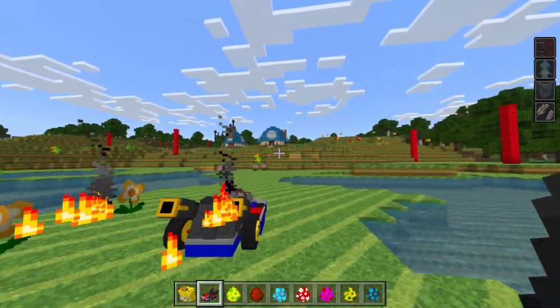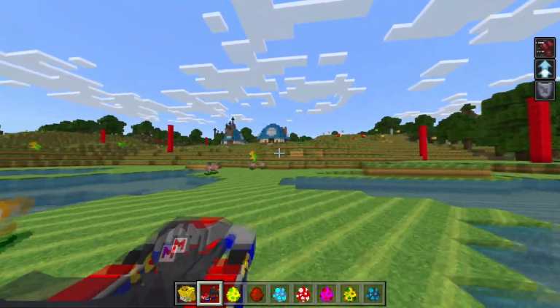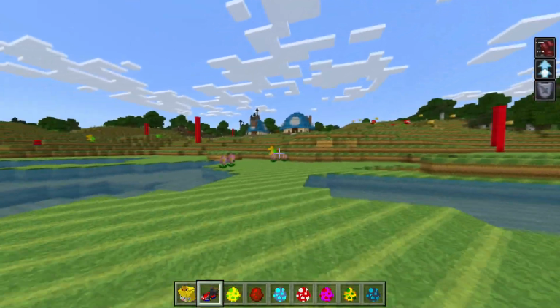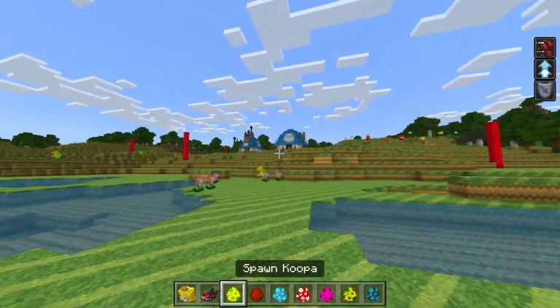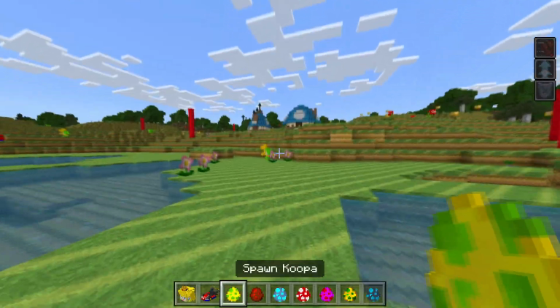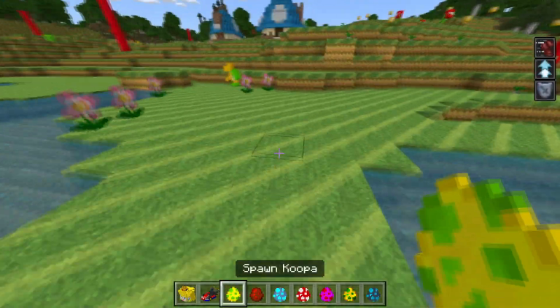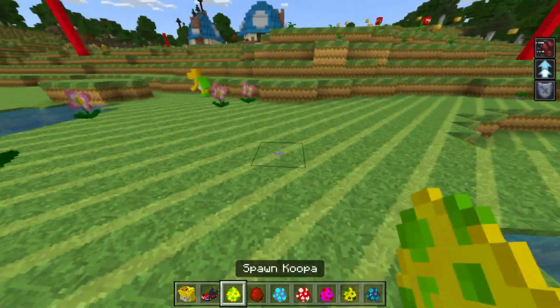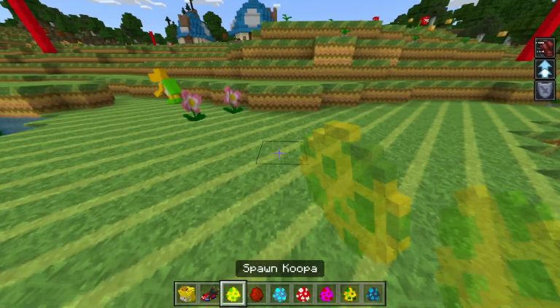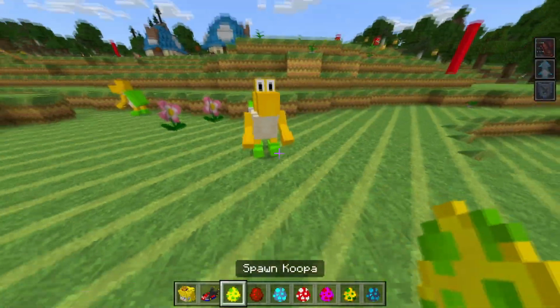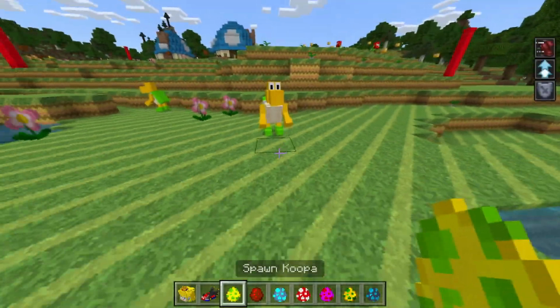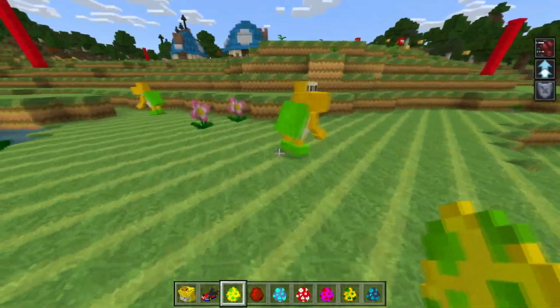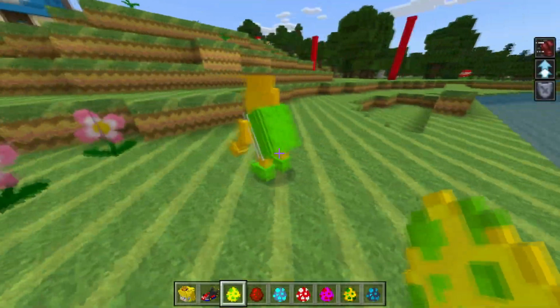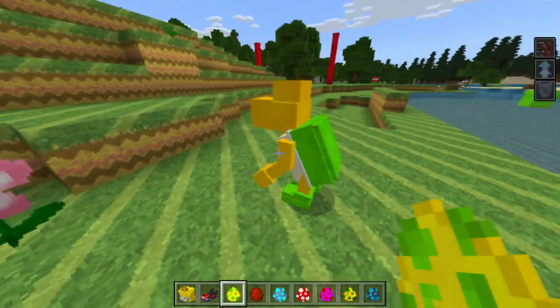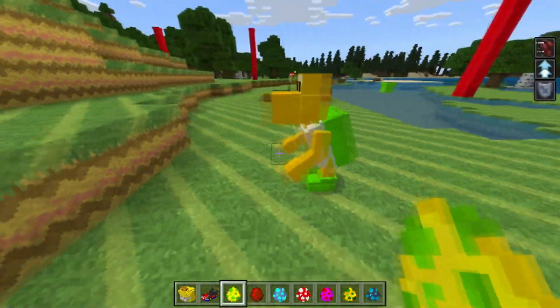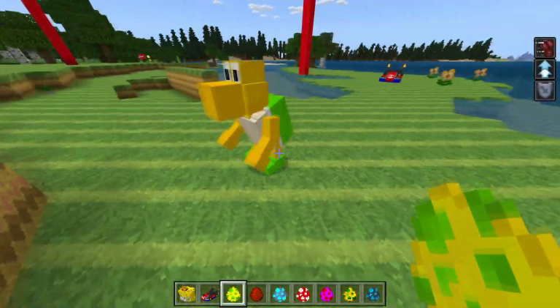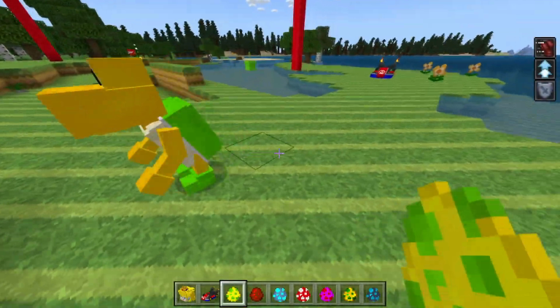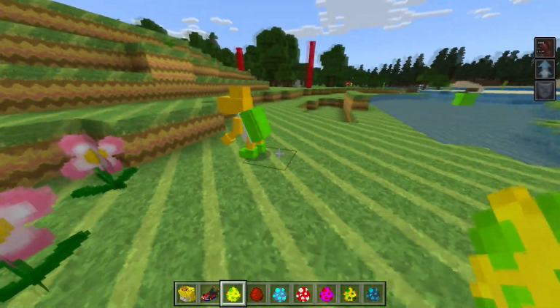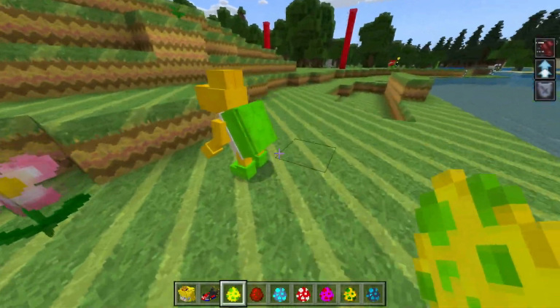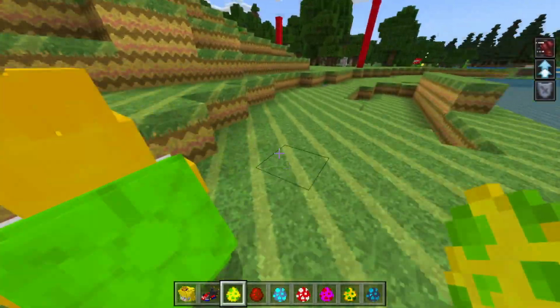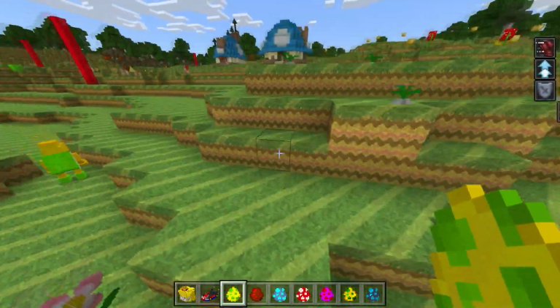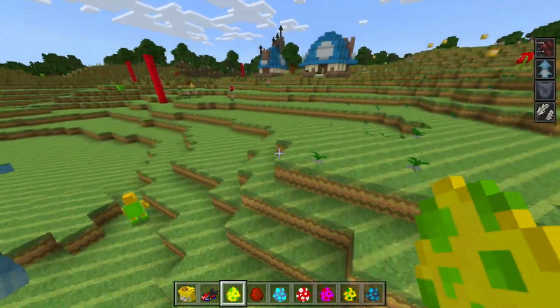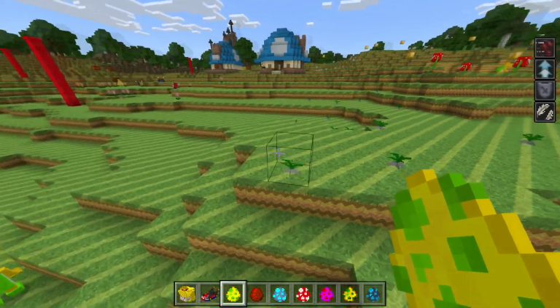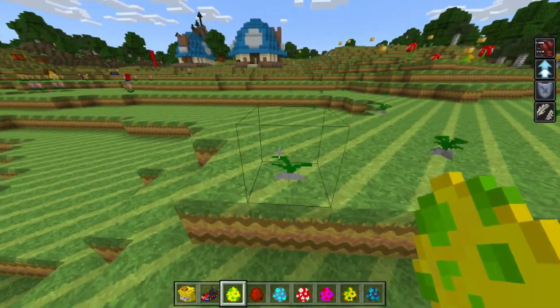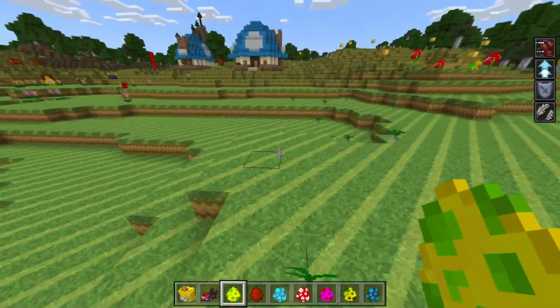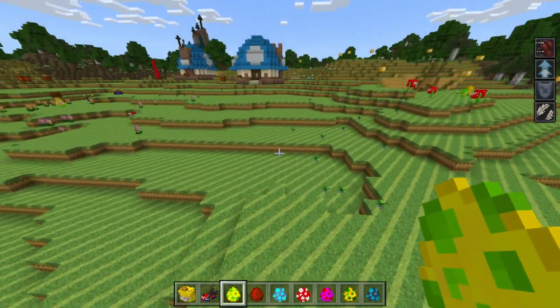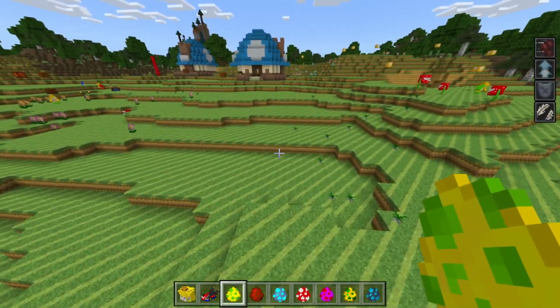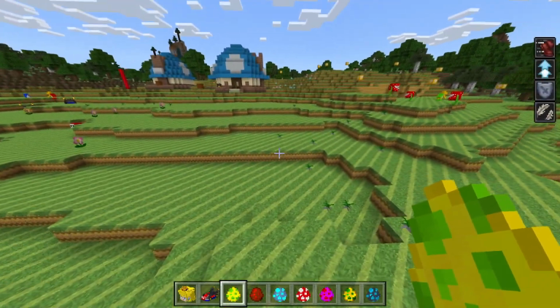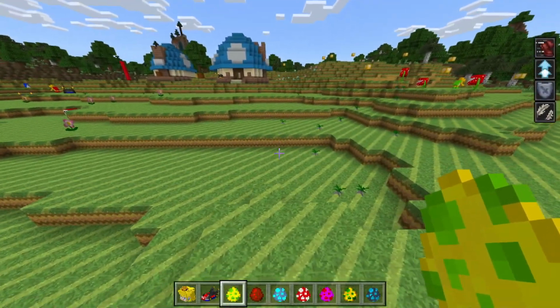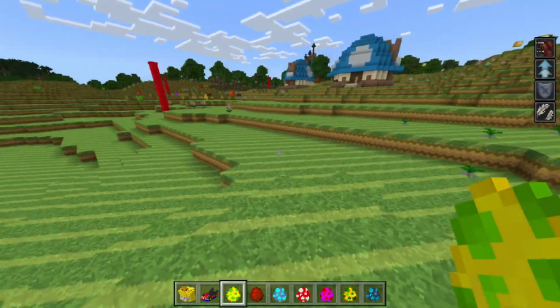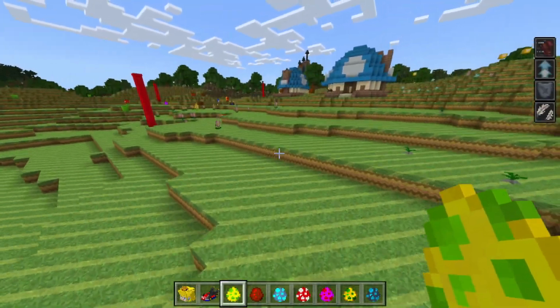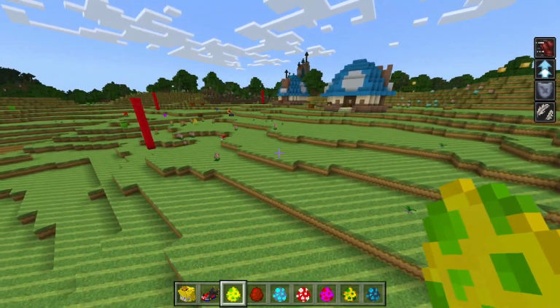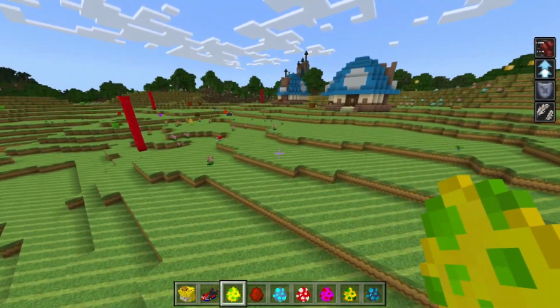I do tend to fall off when we get into the water, but that is awesome. We've got Koopa — Koopa is a little turtle. And the jumping — it's funny, I can jump so high.